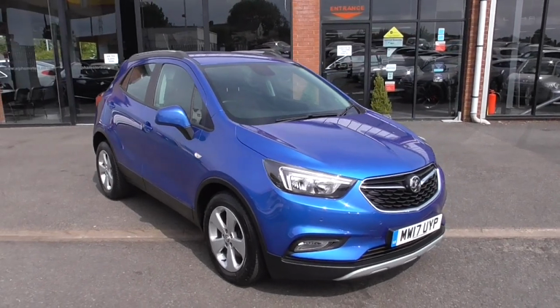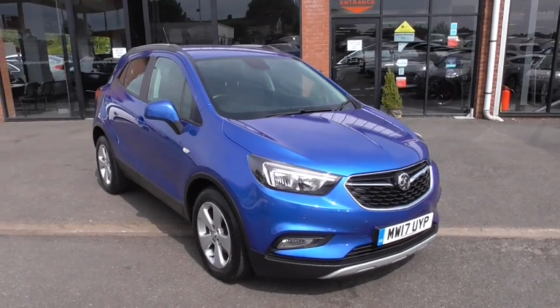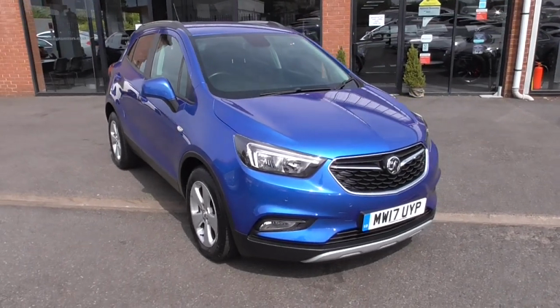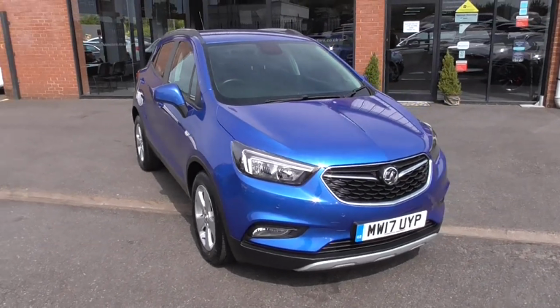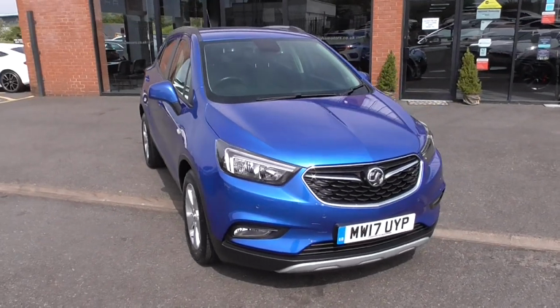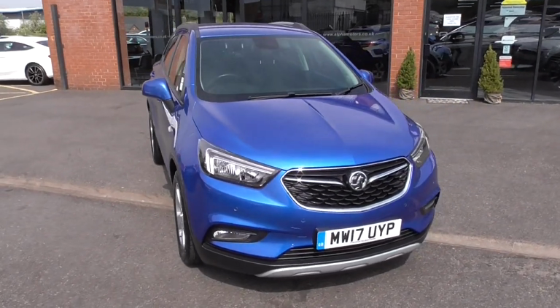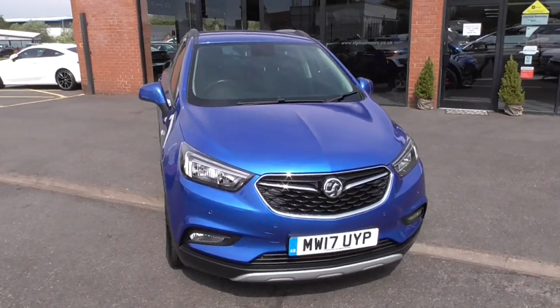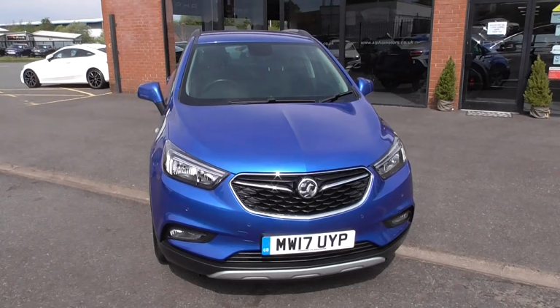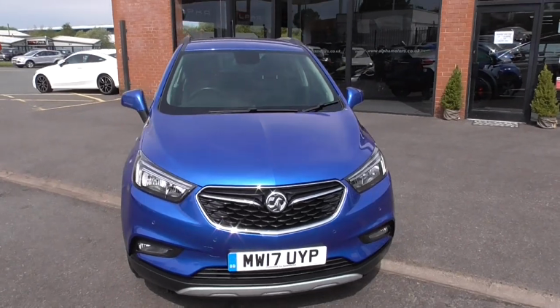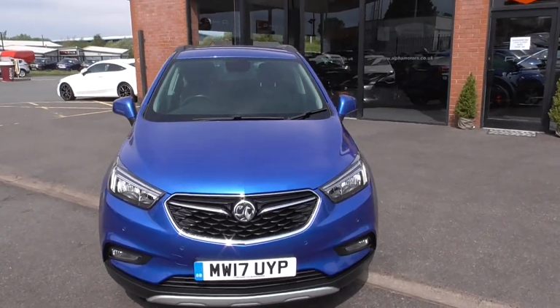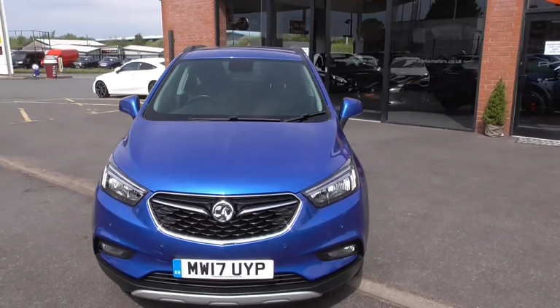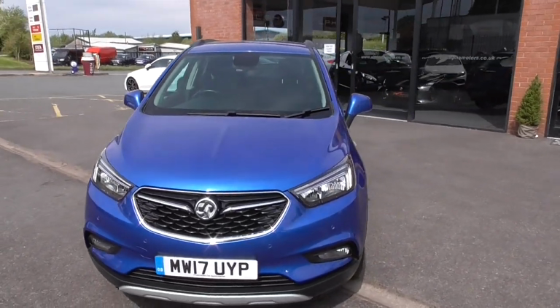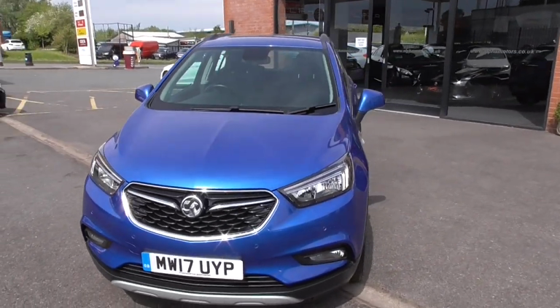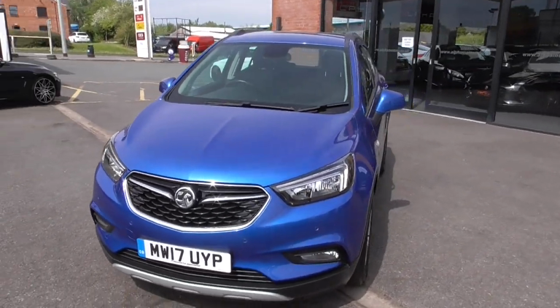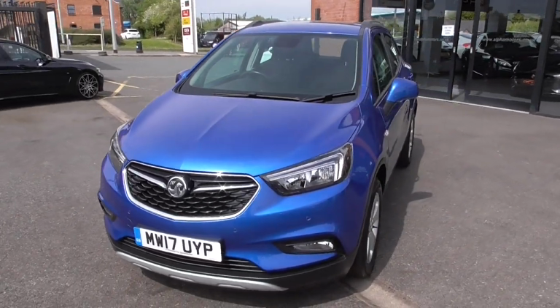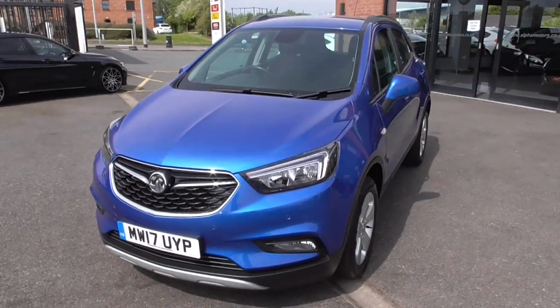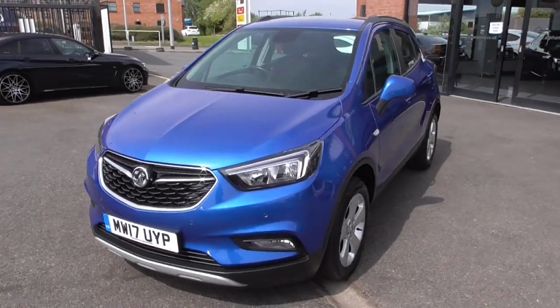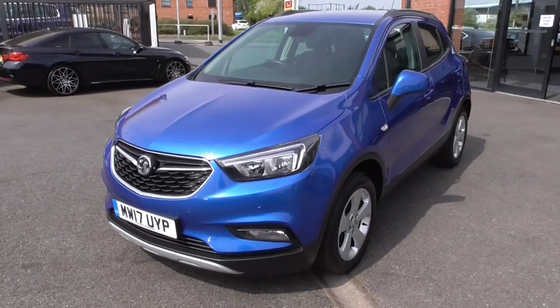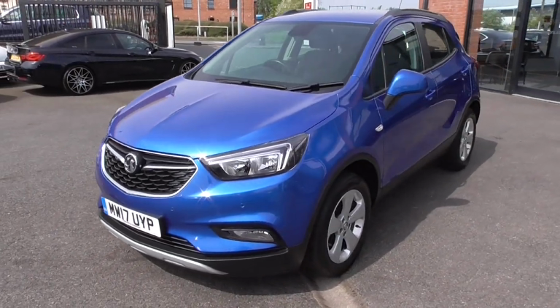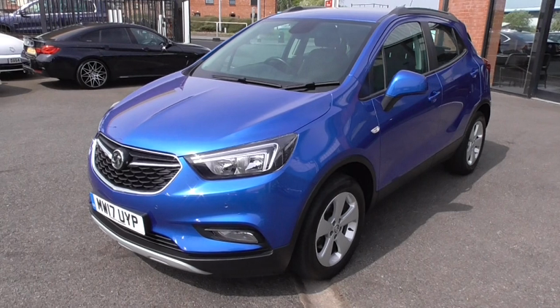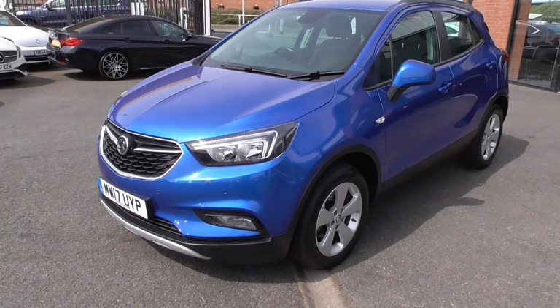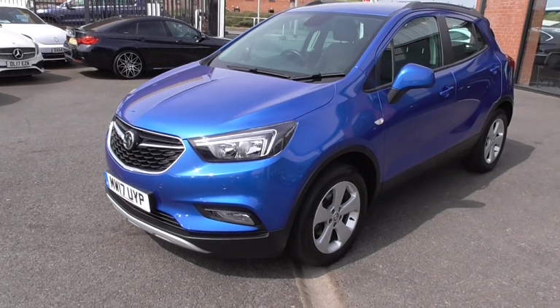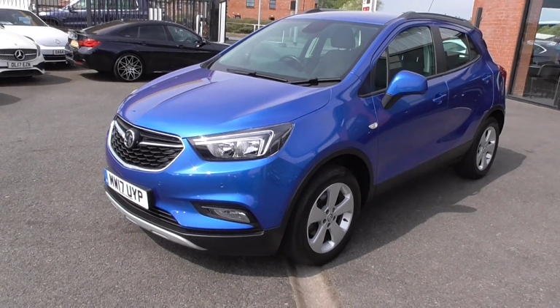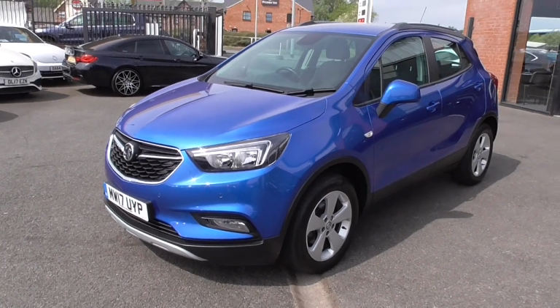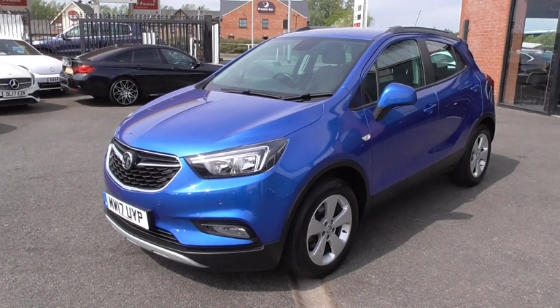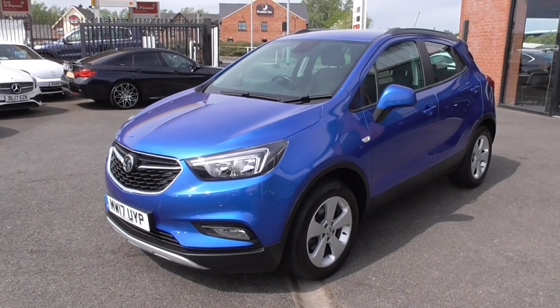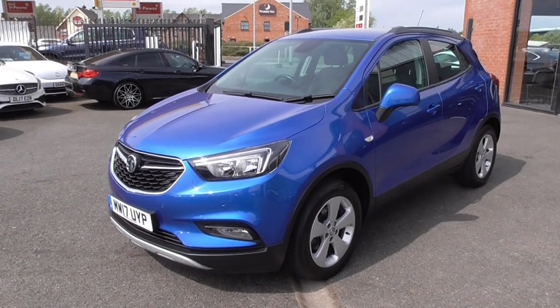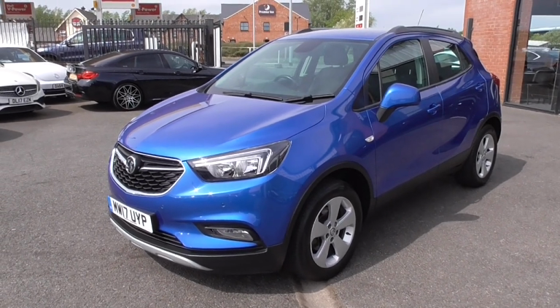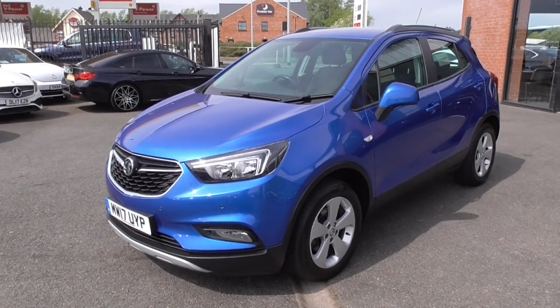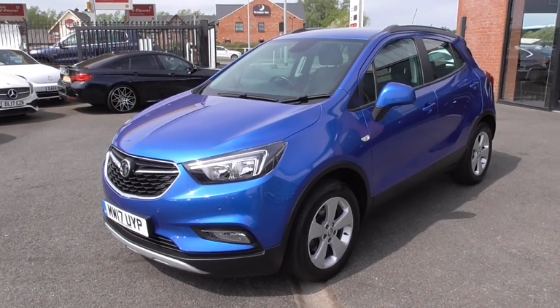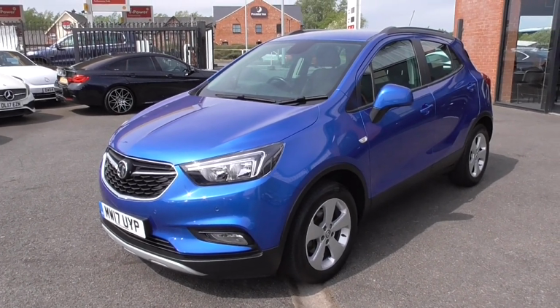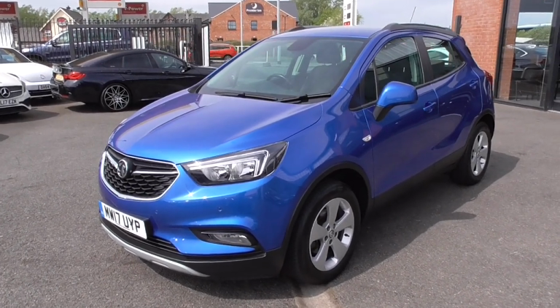These little SUVs are the flavour of the moment — nice size internally, fitting 5 adults in with ease, and with that CDTI 1.6 engine, fantastic fuel efficiency.